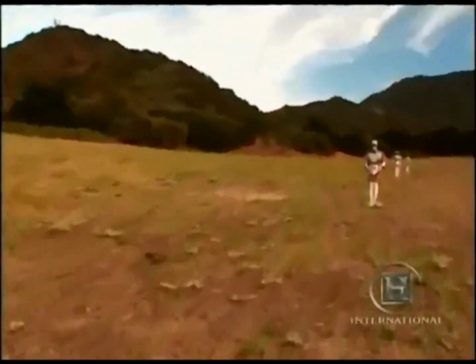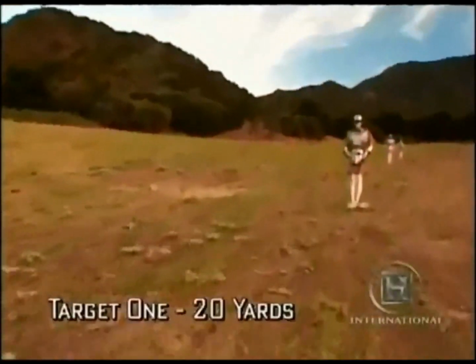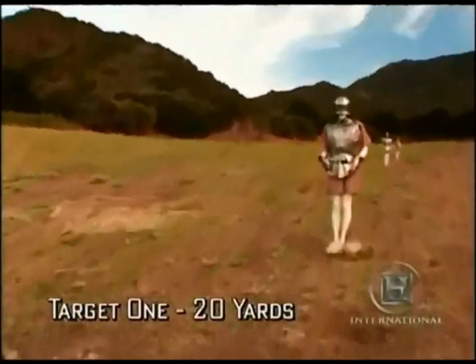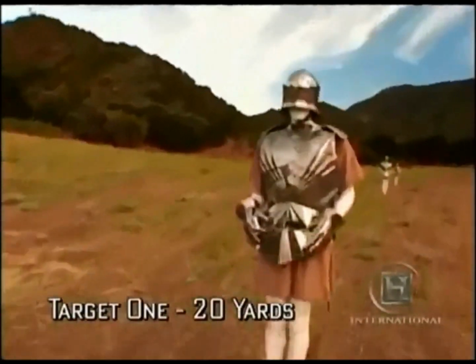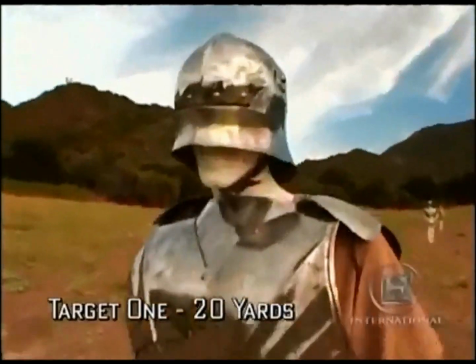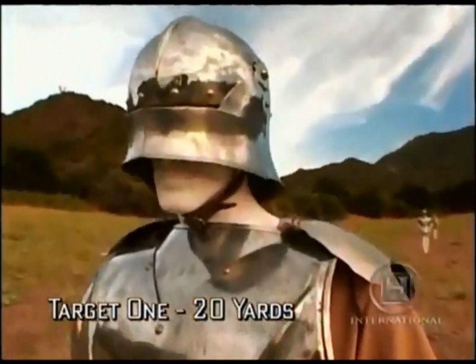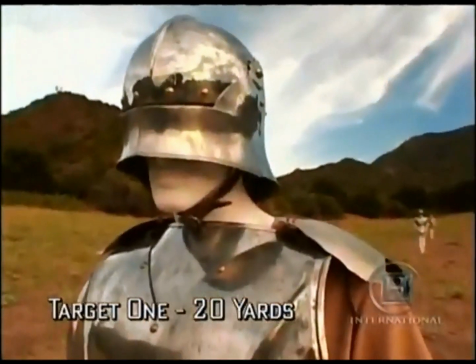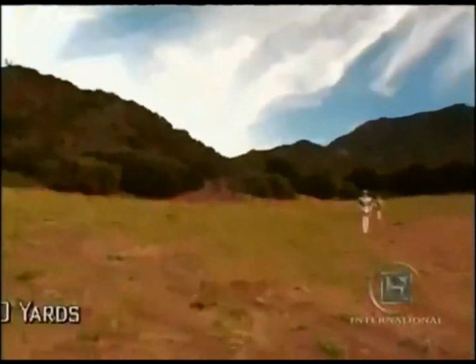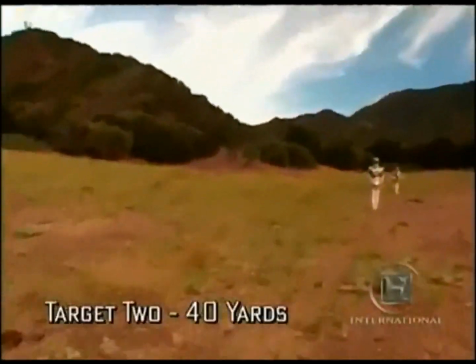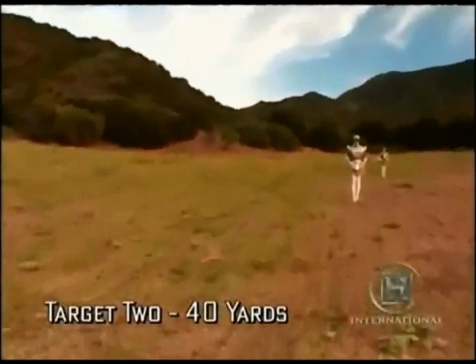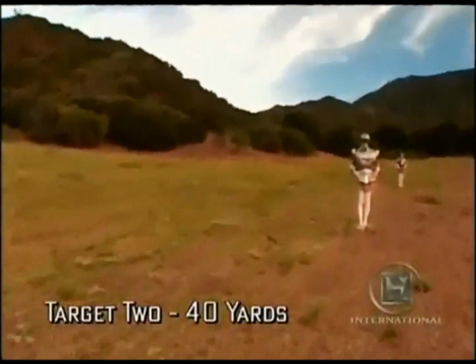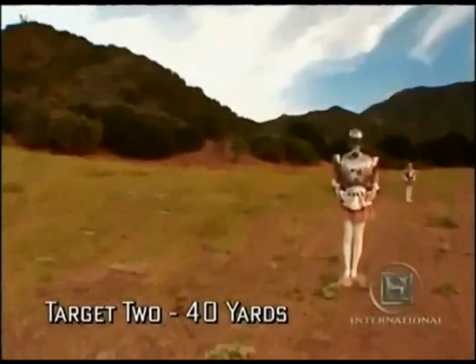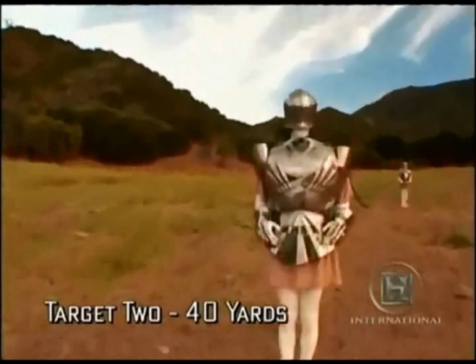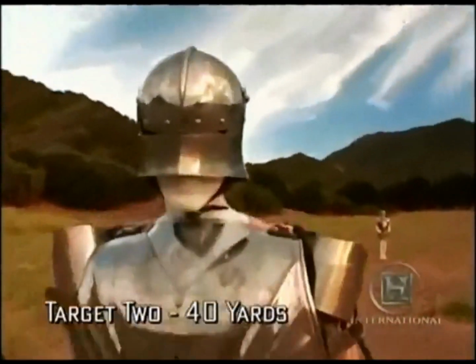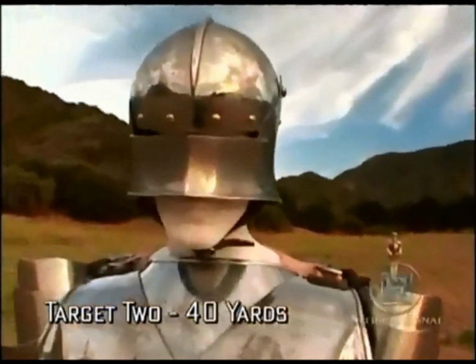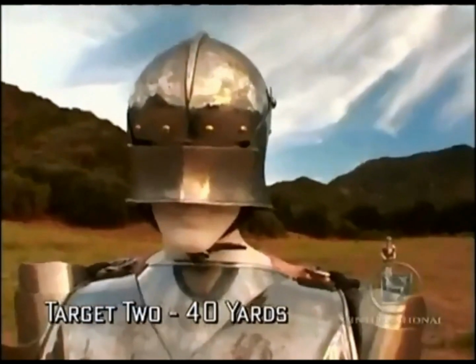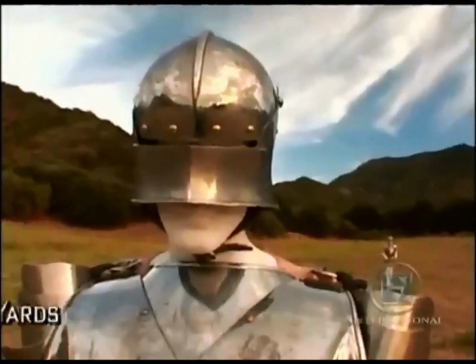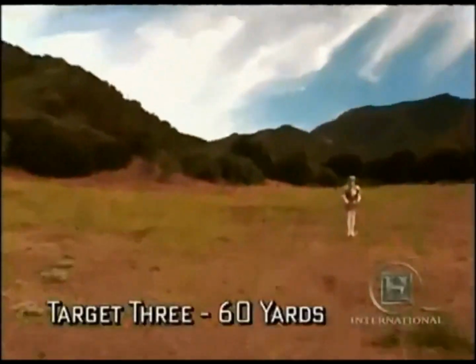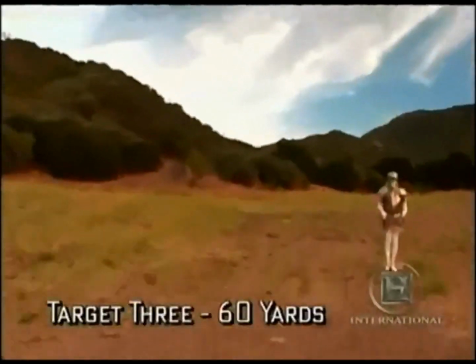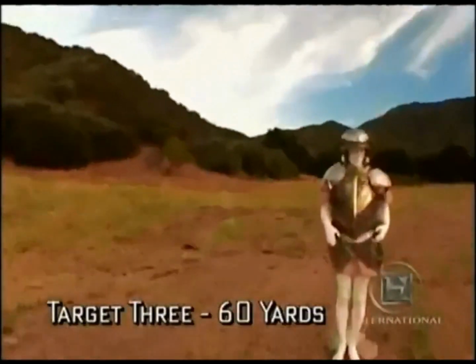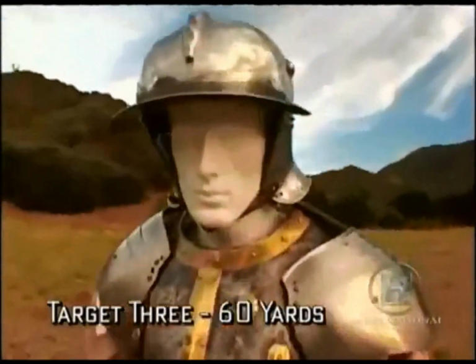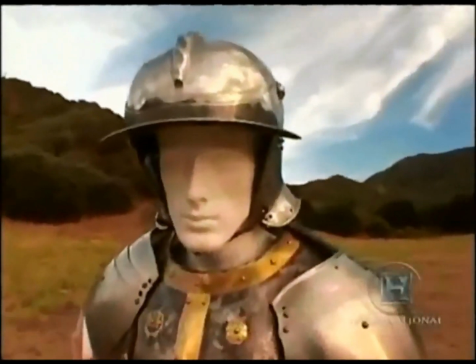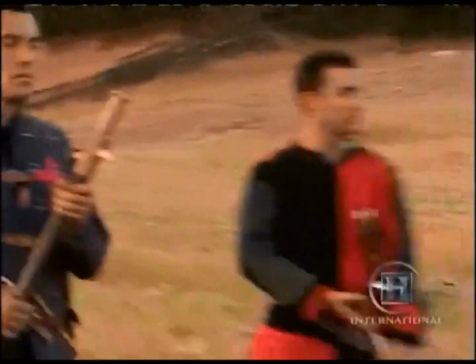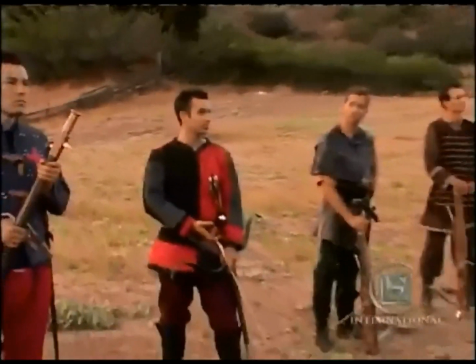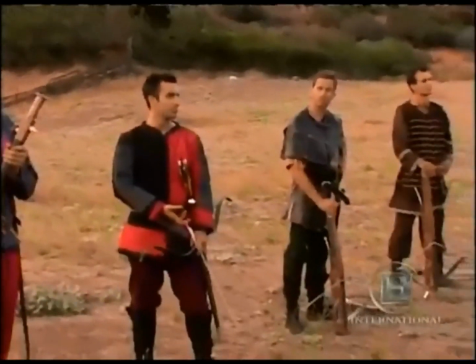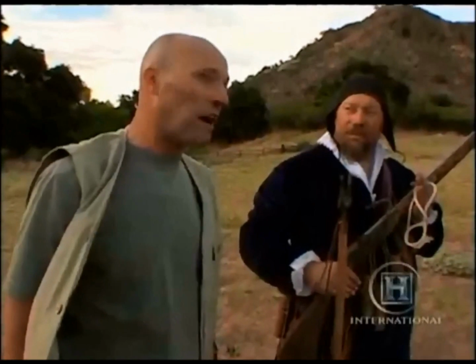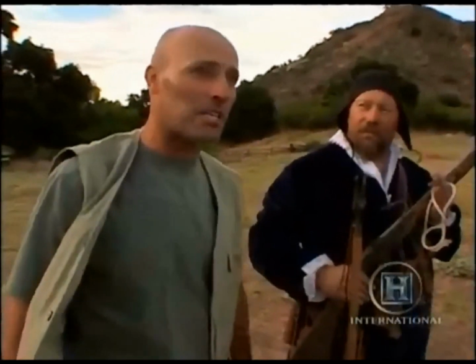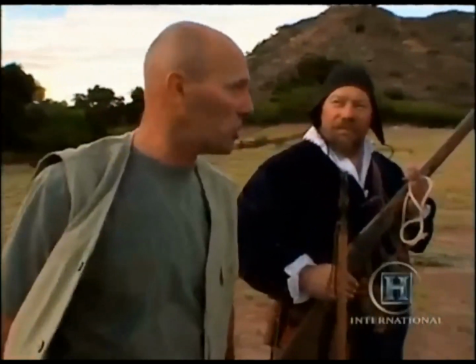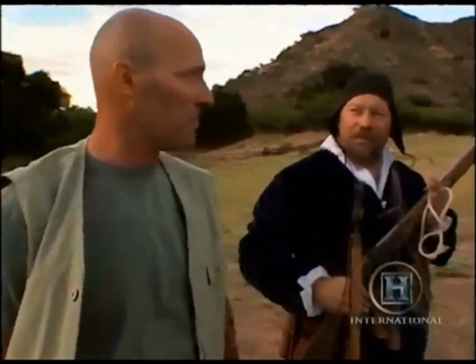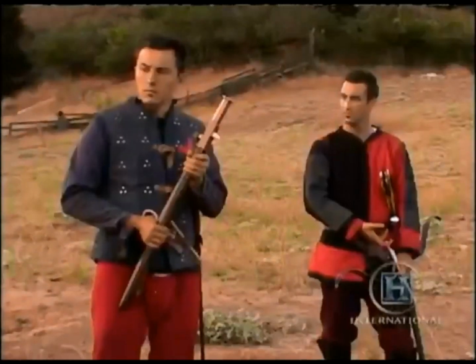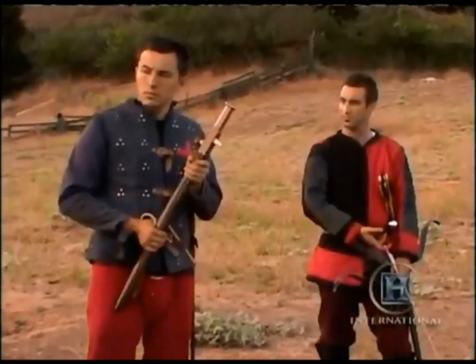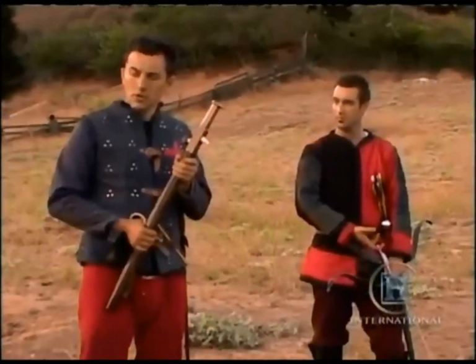The first one at 20 yards, where we'll see which weapons can penetrate it. The next one is at 40 yards — we'll see which weapons can reach it and how many can penetrate it. And the final one is at 60 yards. I want you to shoot, loose, and fire as much as you can. Are you ready? Ready.